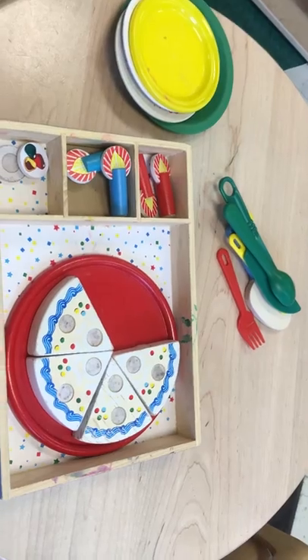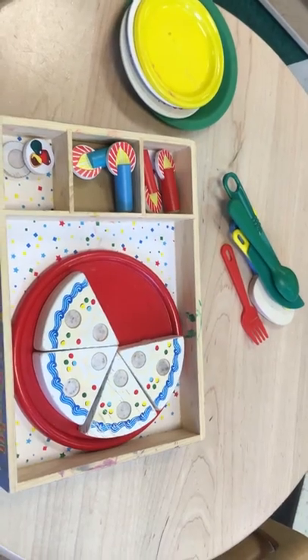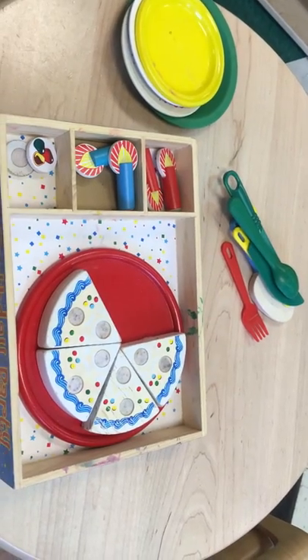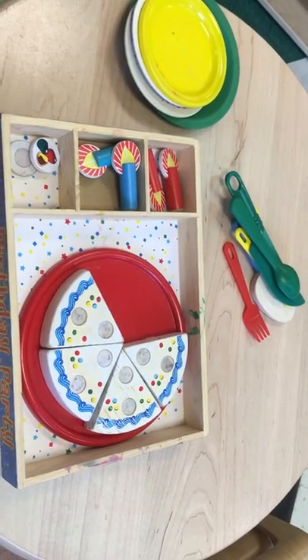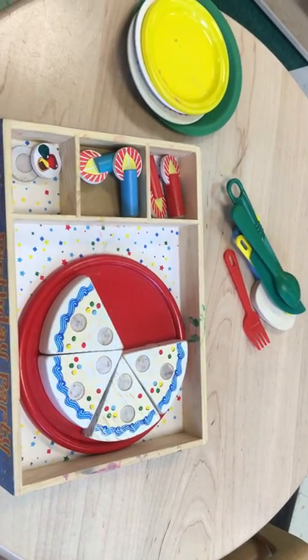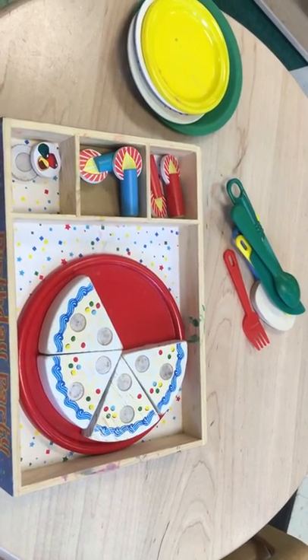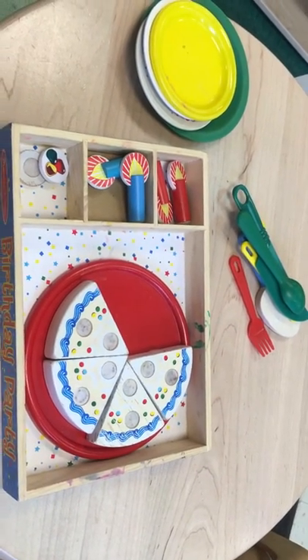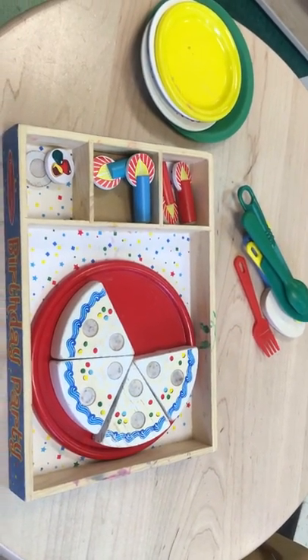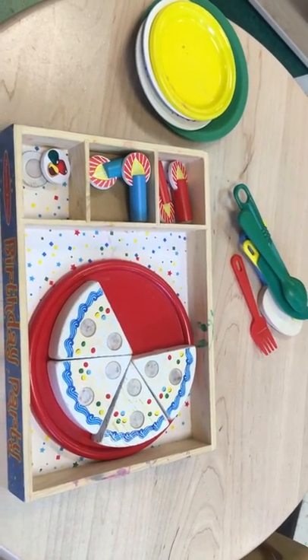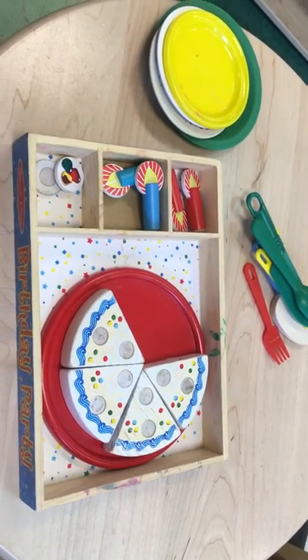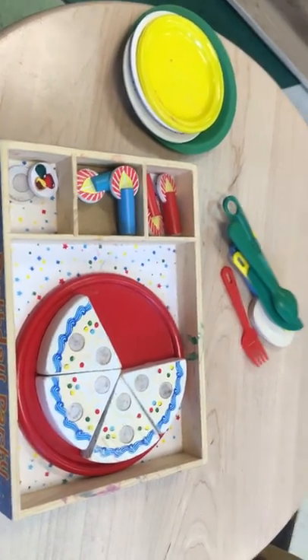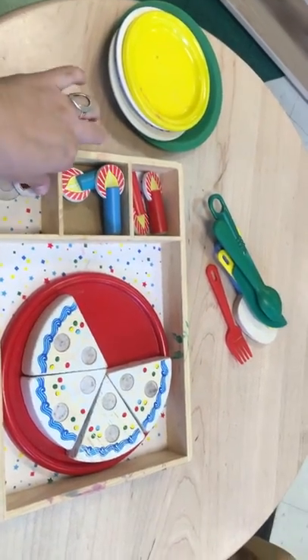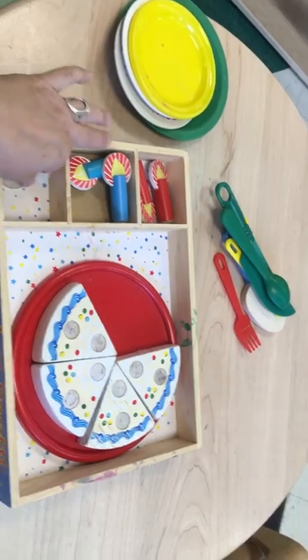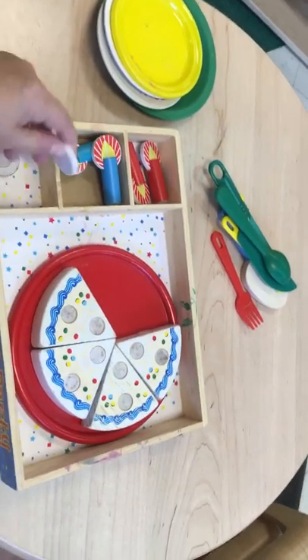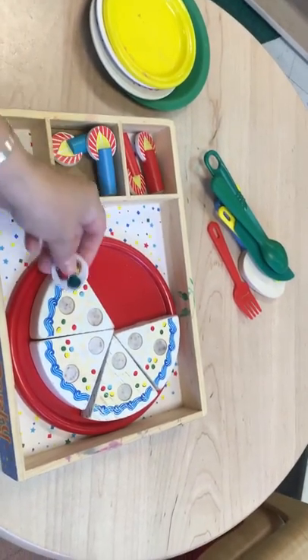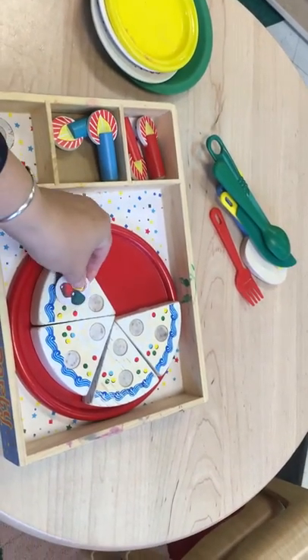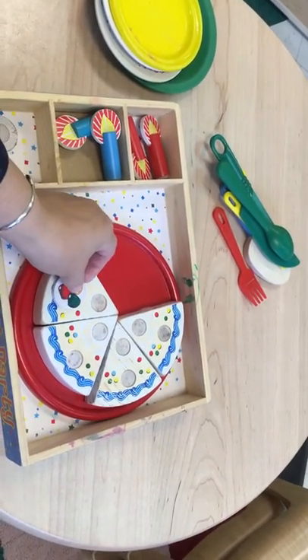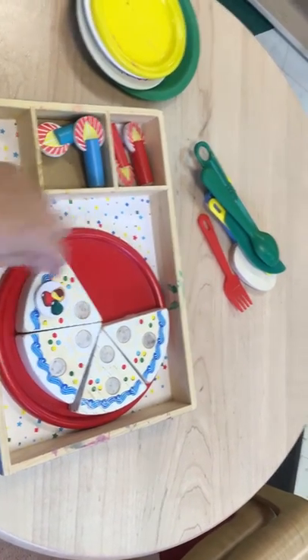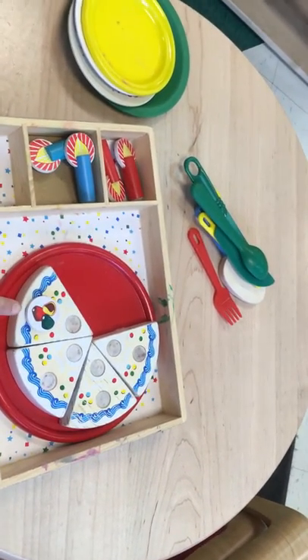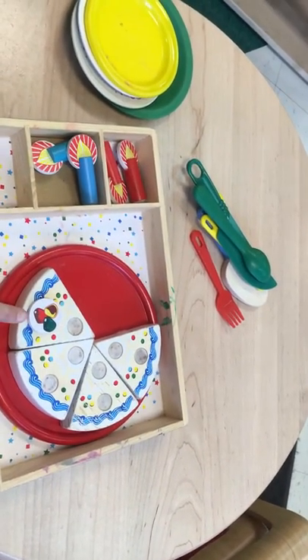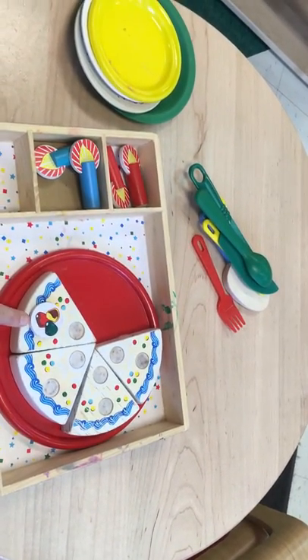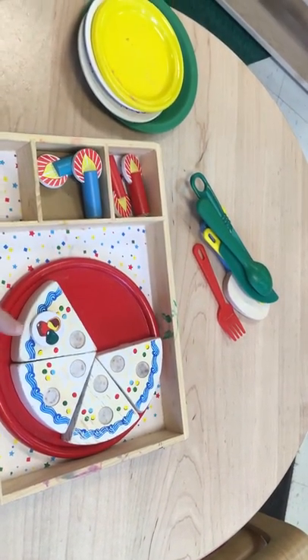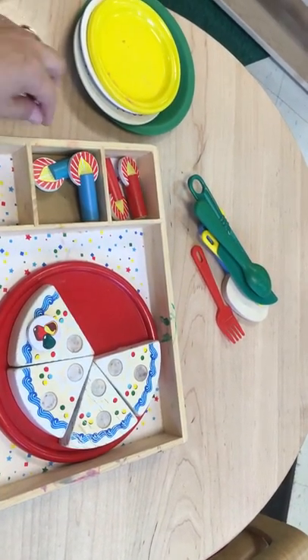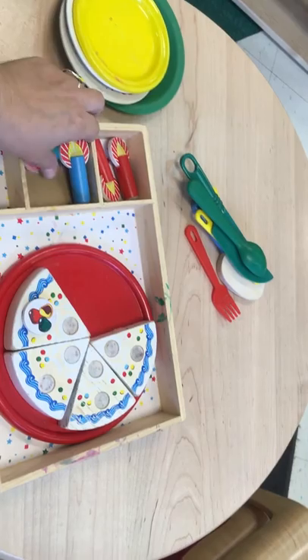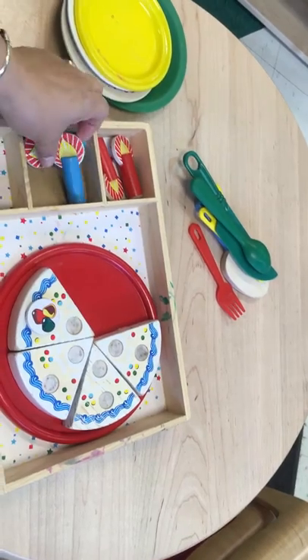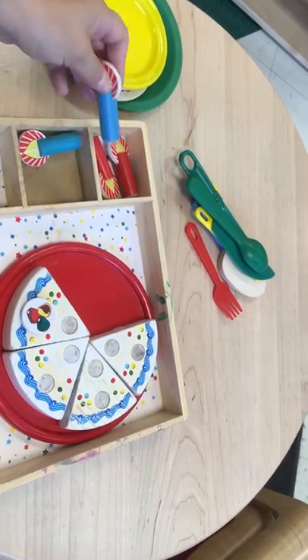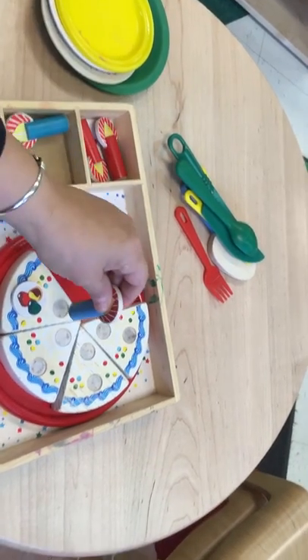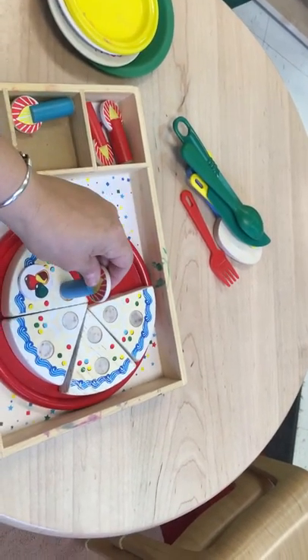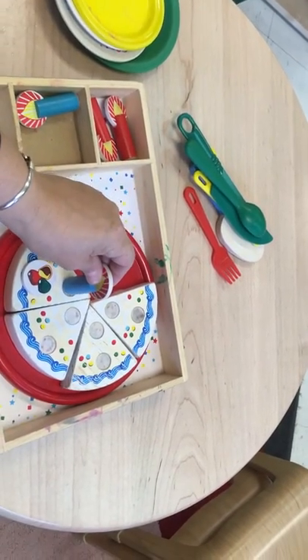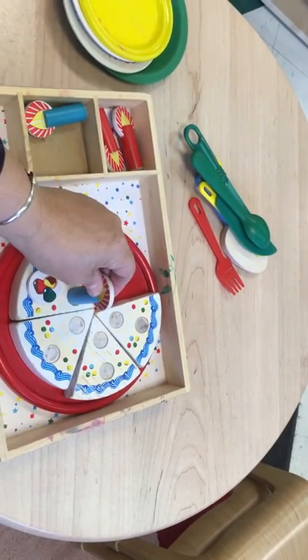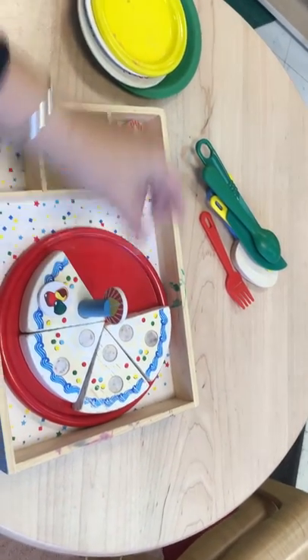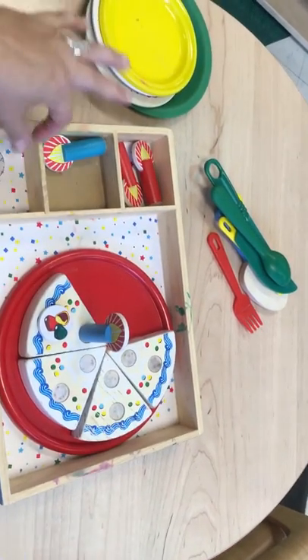Good morning preschool. Let's play Happy Birthday. So first, I'm gonna put some toppings on my cake. I've got jelly beans. I'm gonna put some candles.